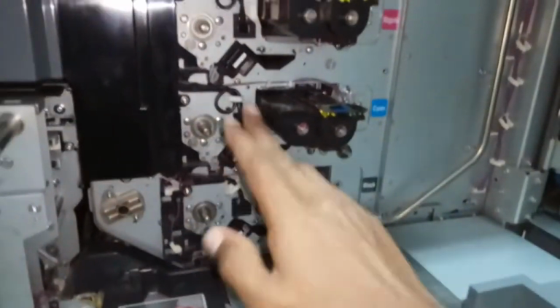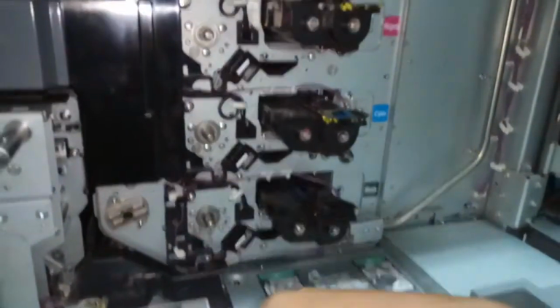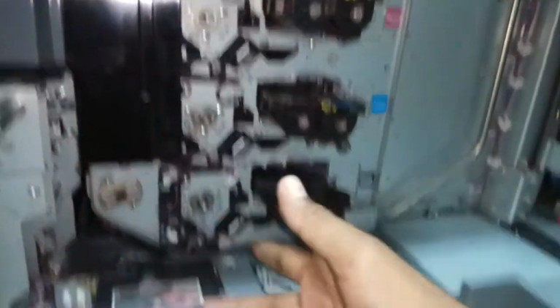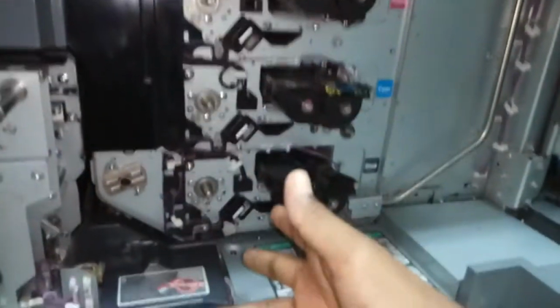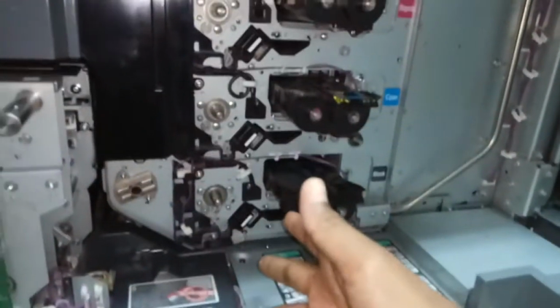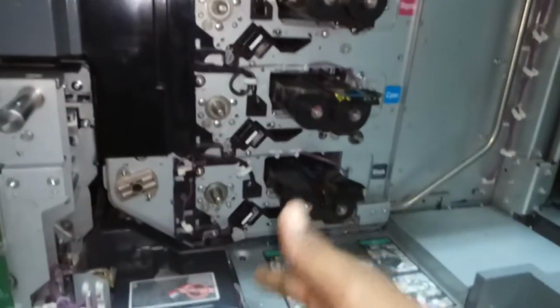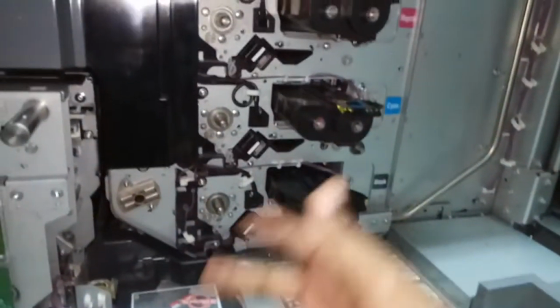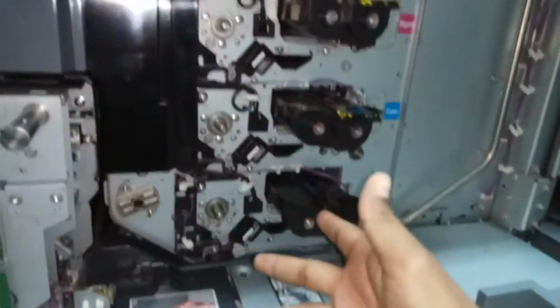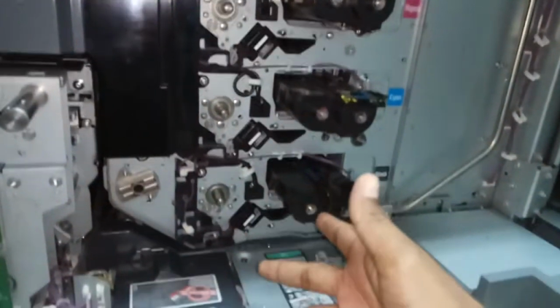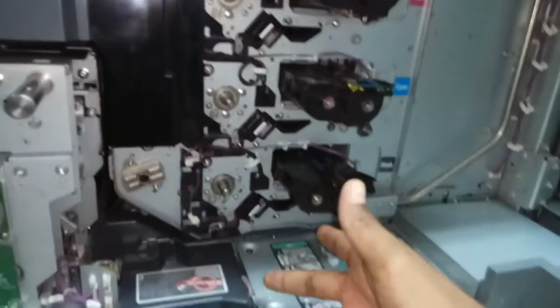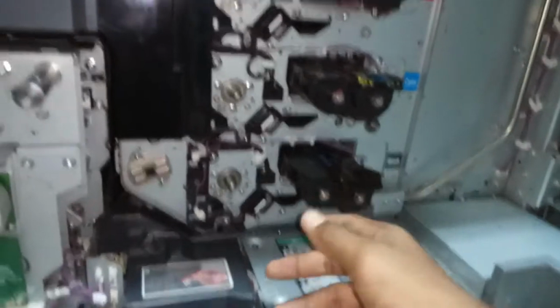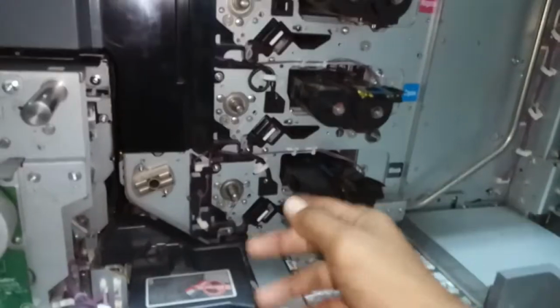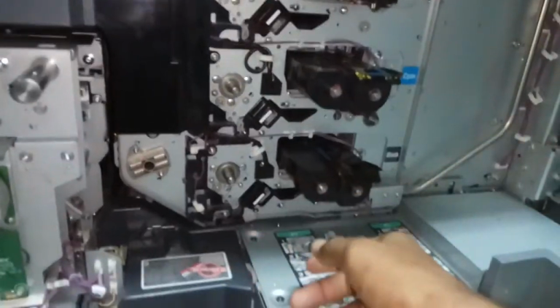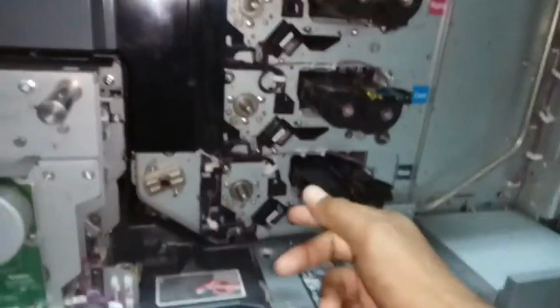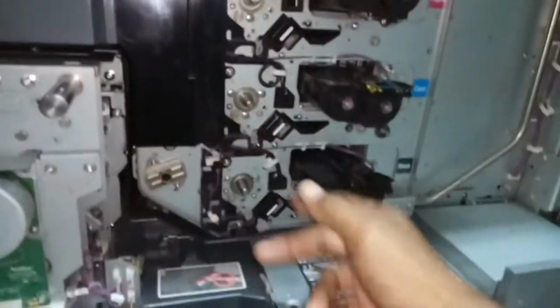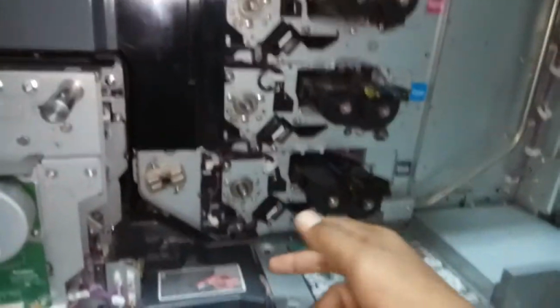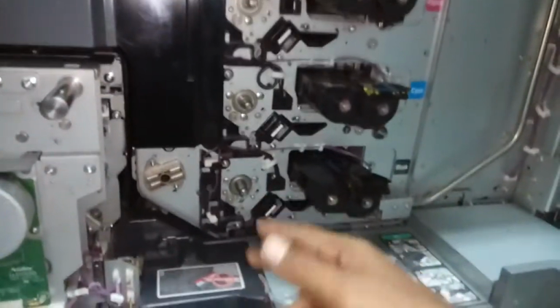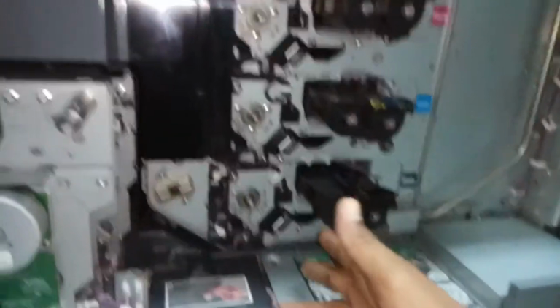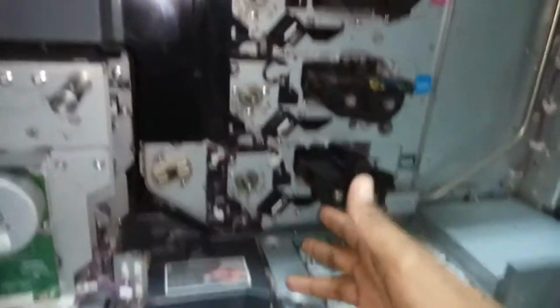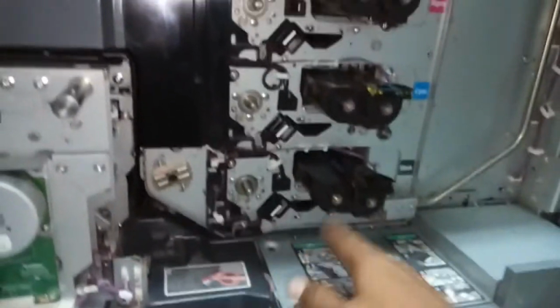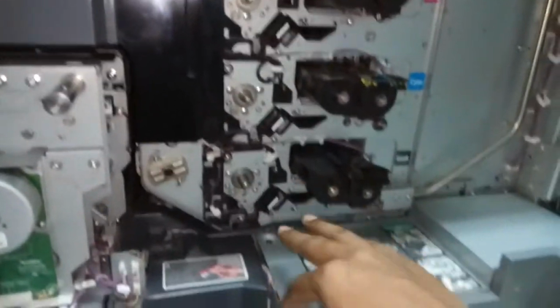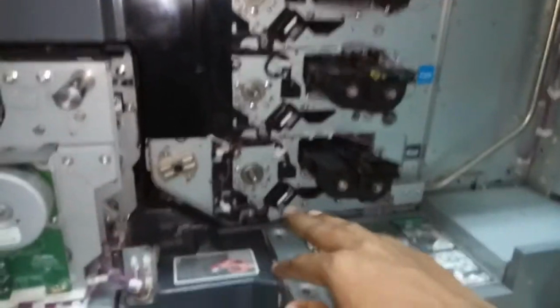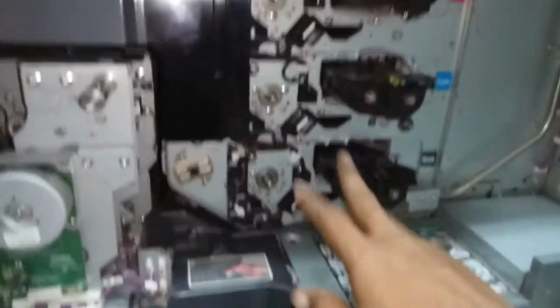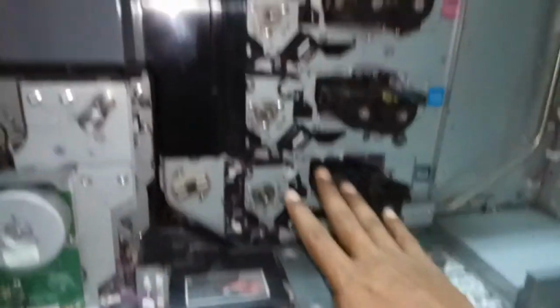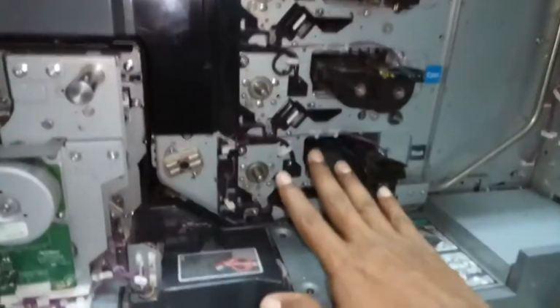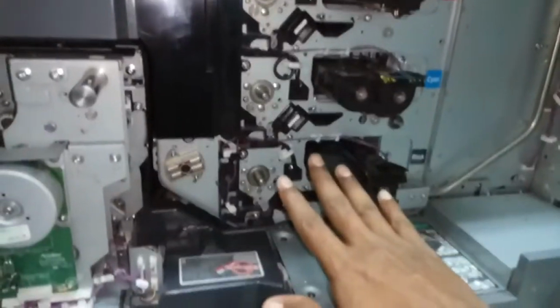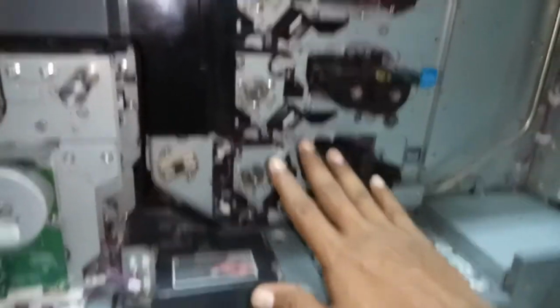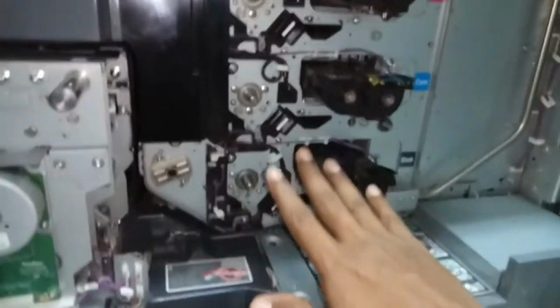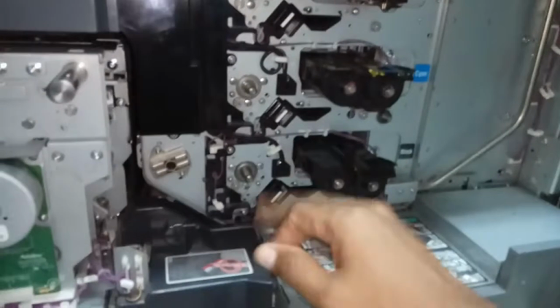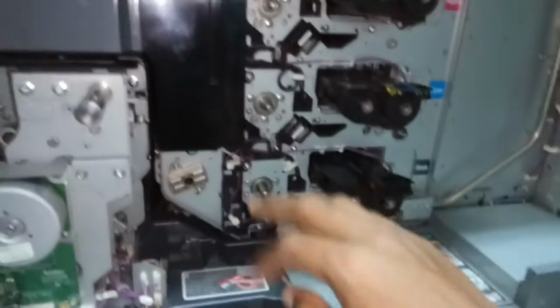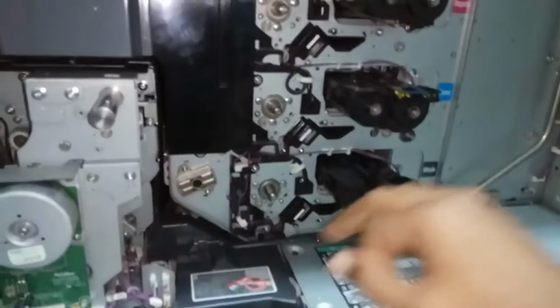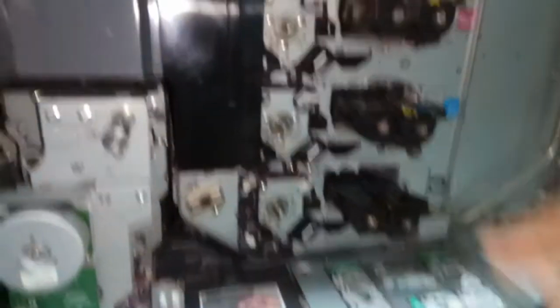Depending on the error, identify which charger is causing the problem. You can check it, and if it is the problem, you need to replace it. Otherwise, fix it back properly and the problem will be solved.